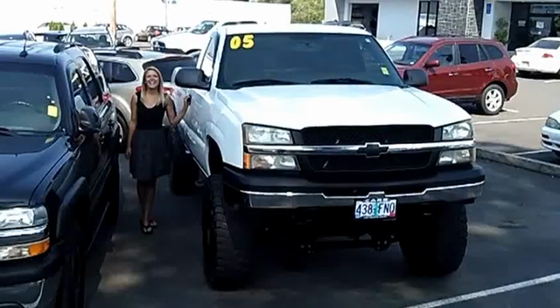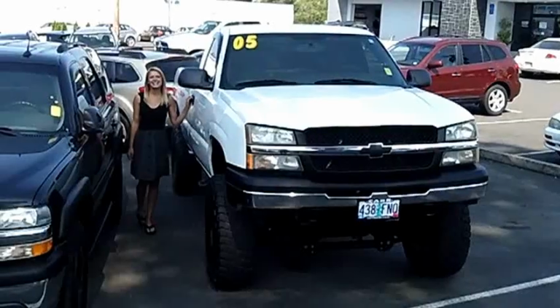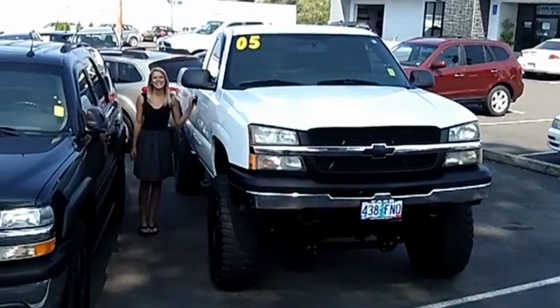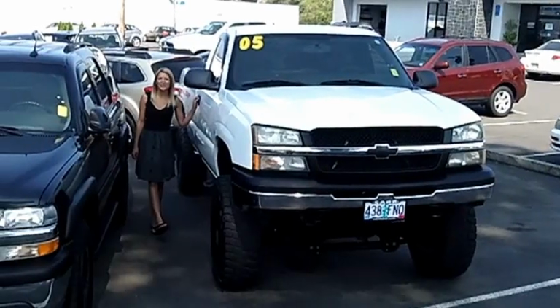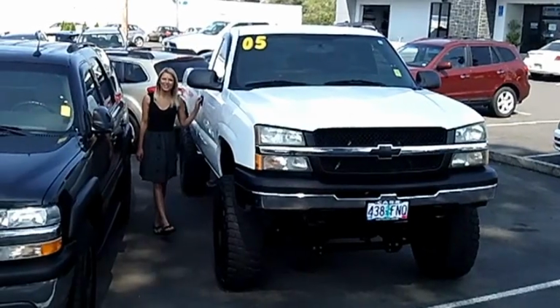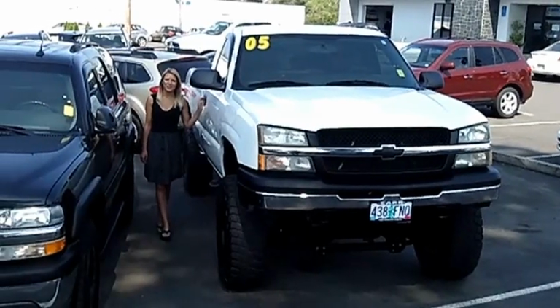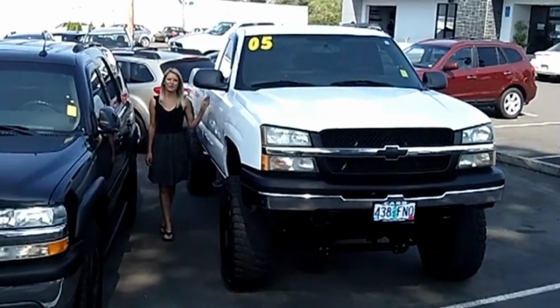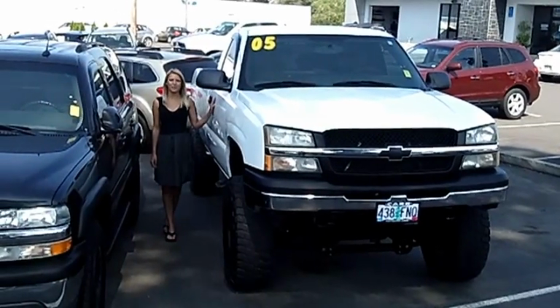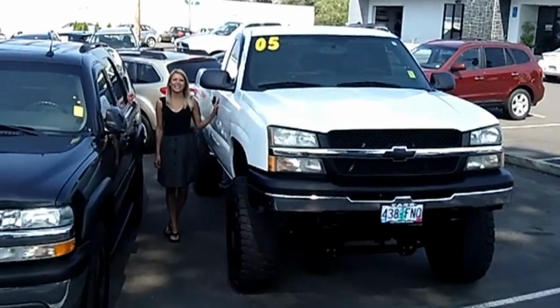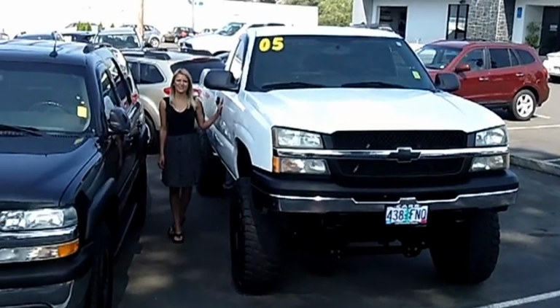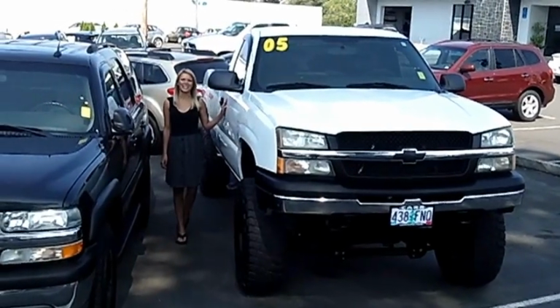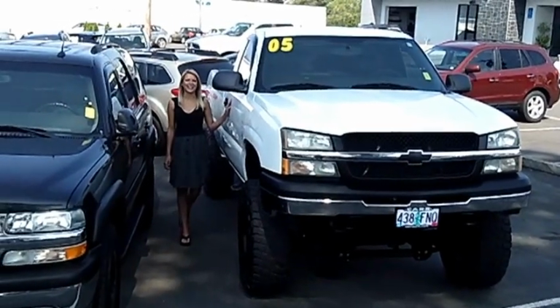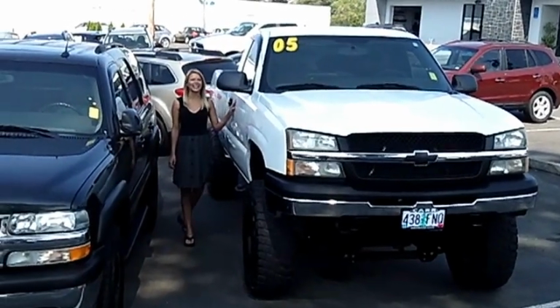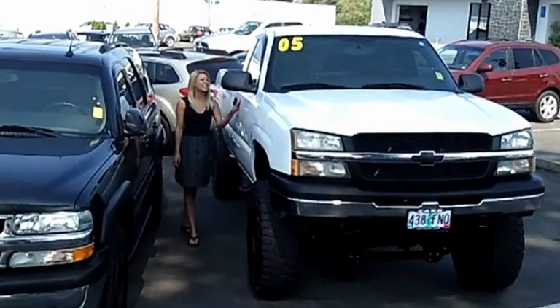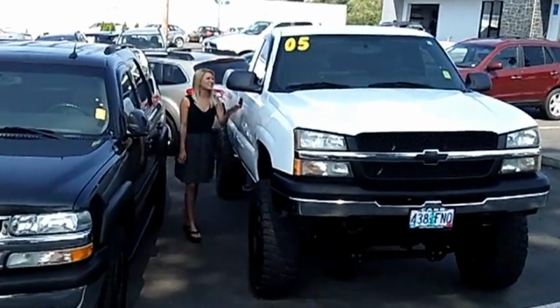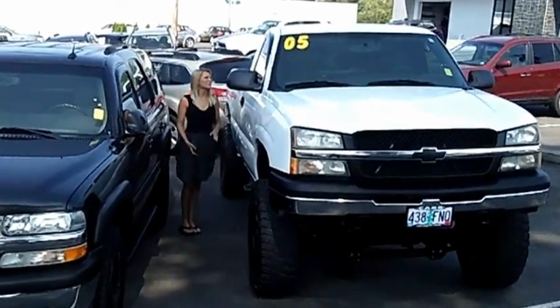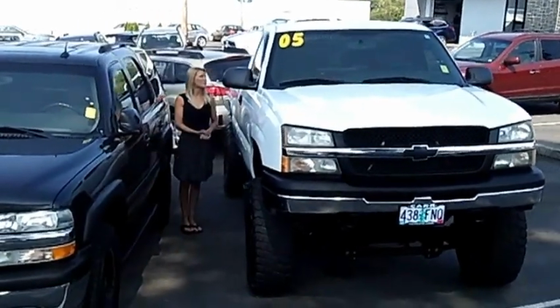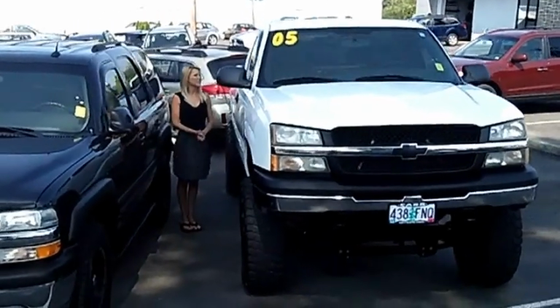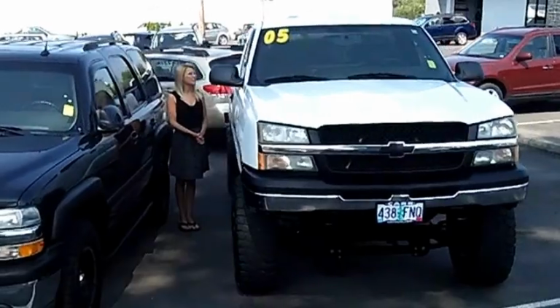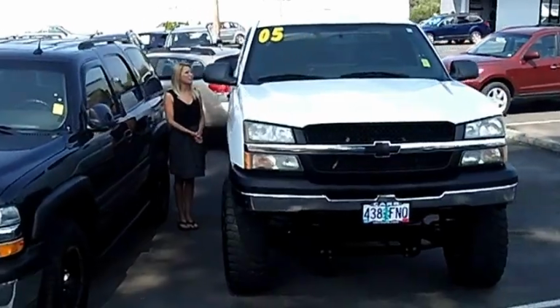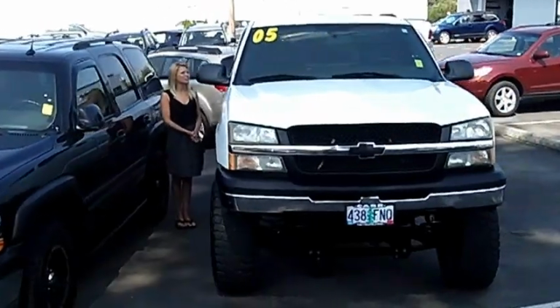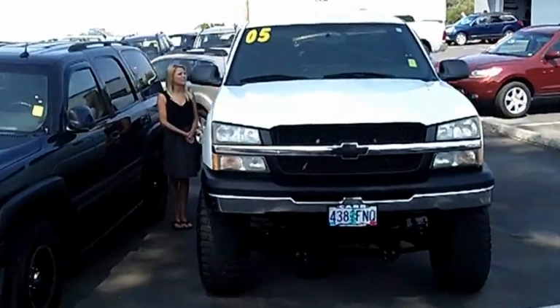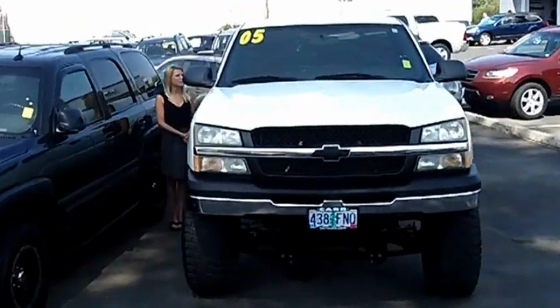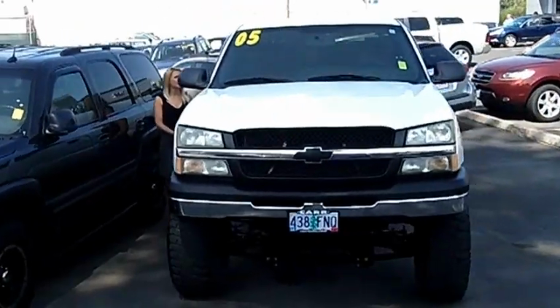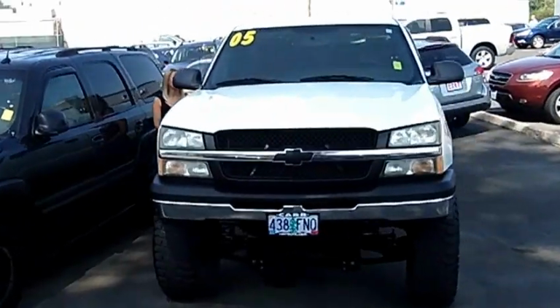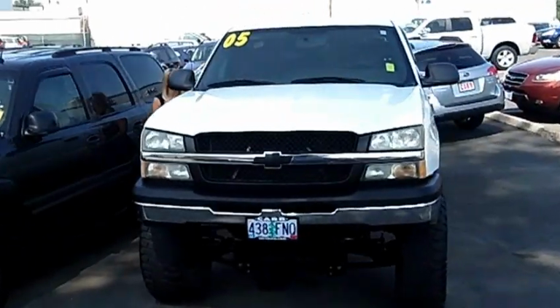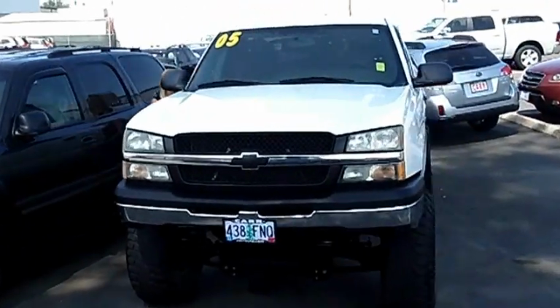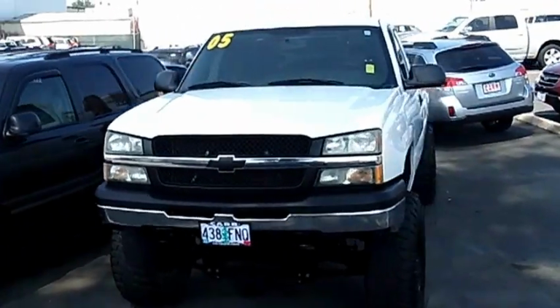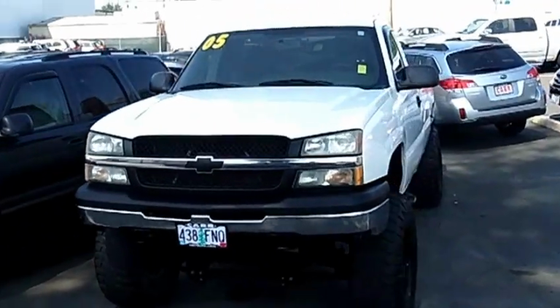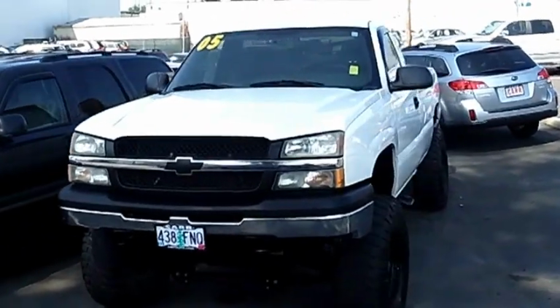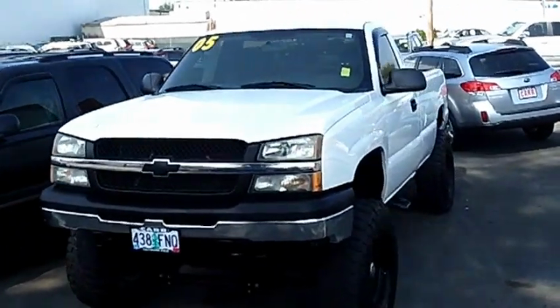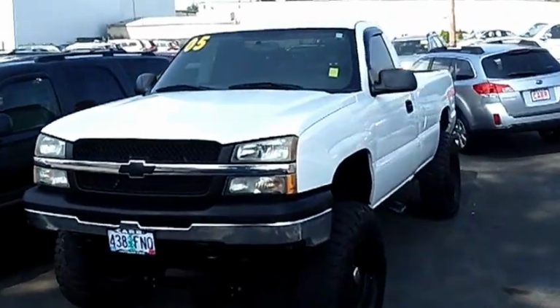Hi, this is Lacey. I'm here at CarStayBrew in Beaverton. Thanks for clicking on that link. This is your virtual tour of the 2005 Chevrolet Silverado 1500 regular cab LS pickup.